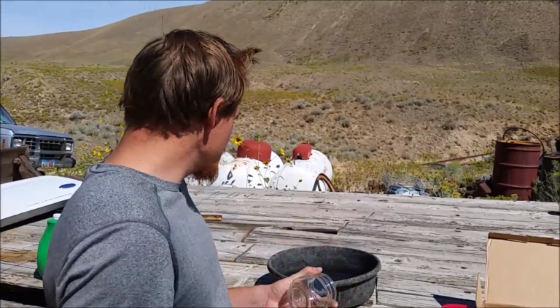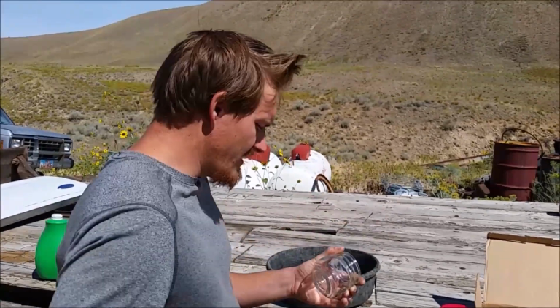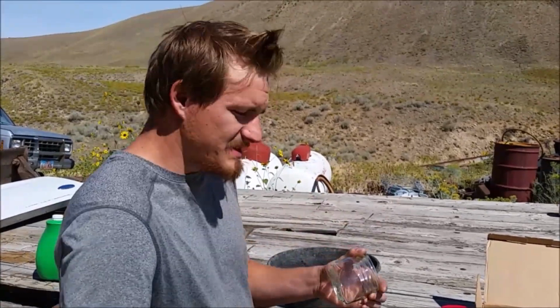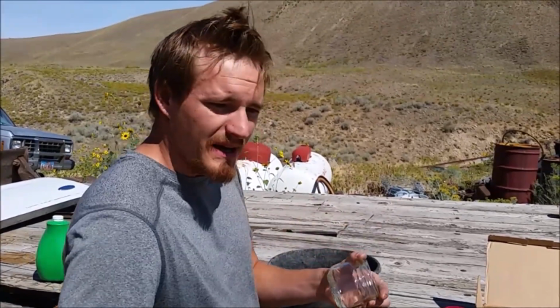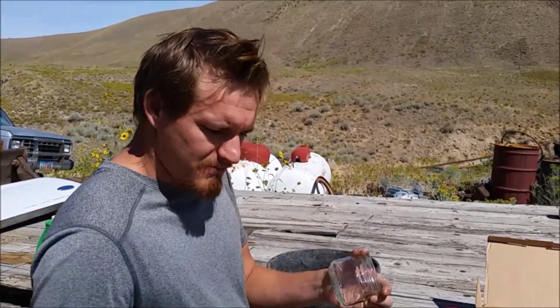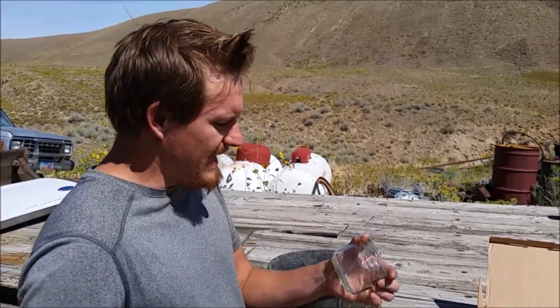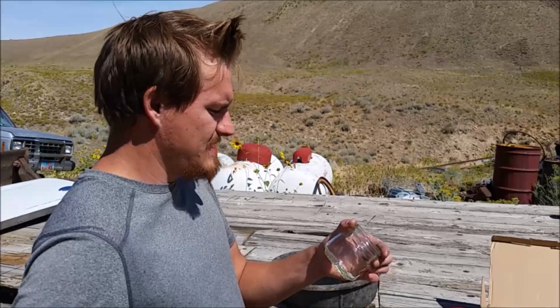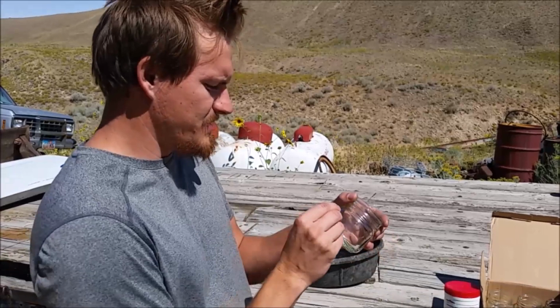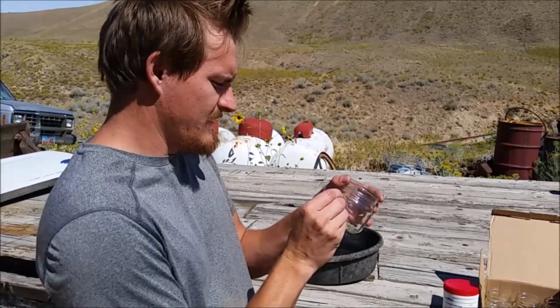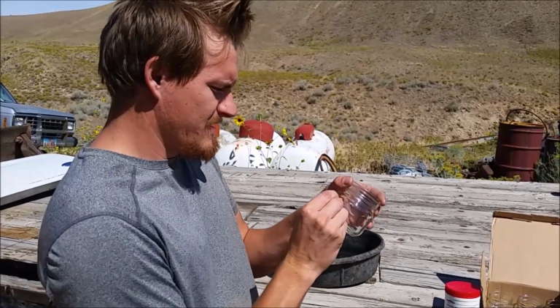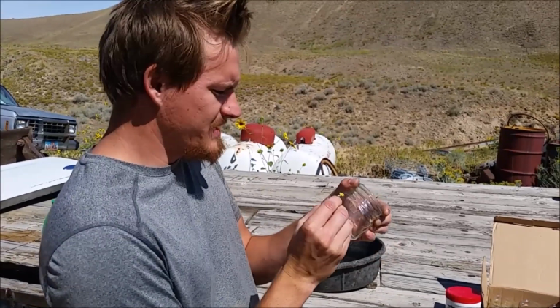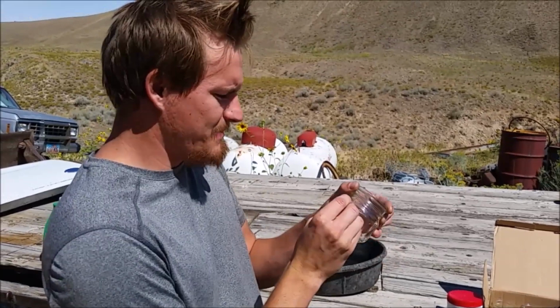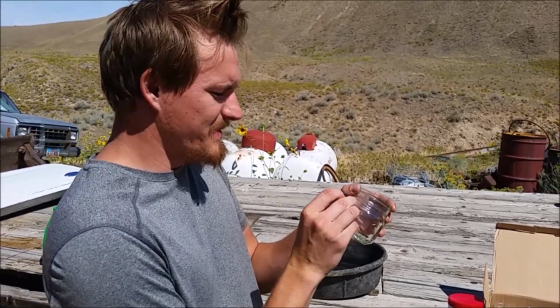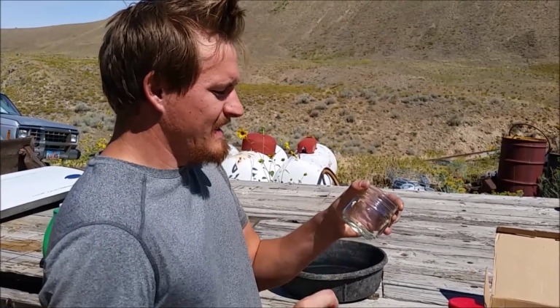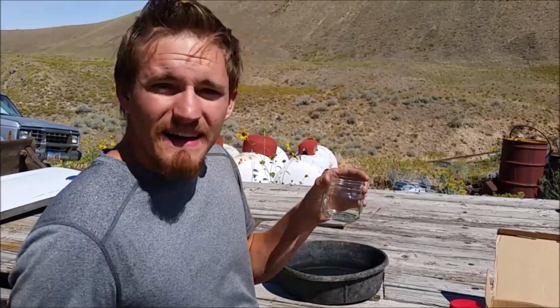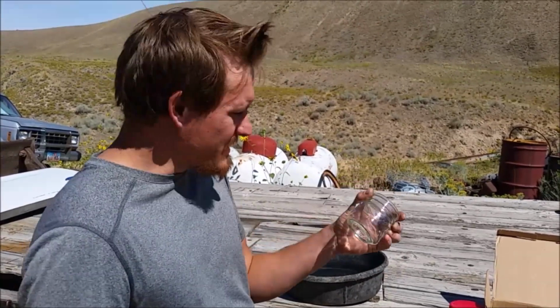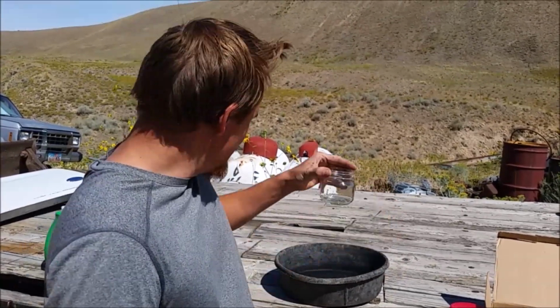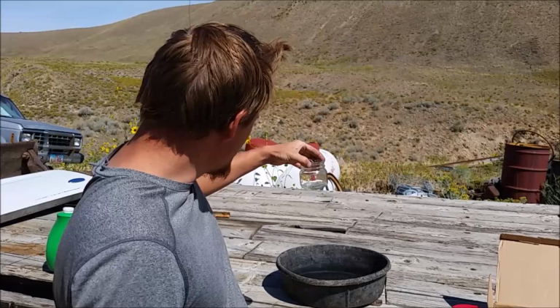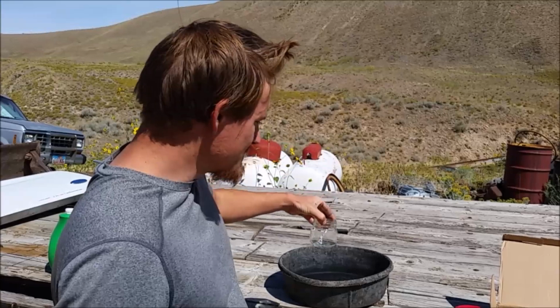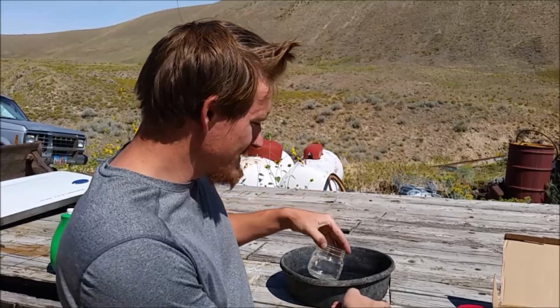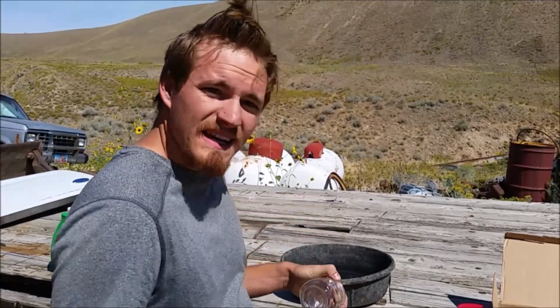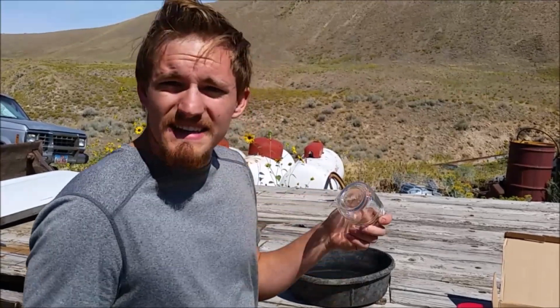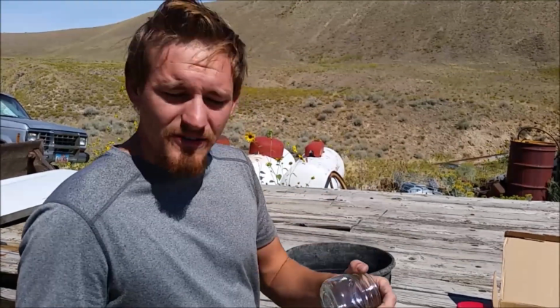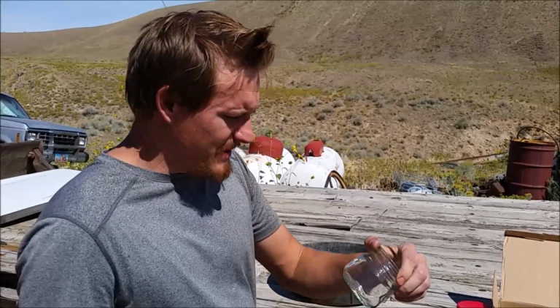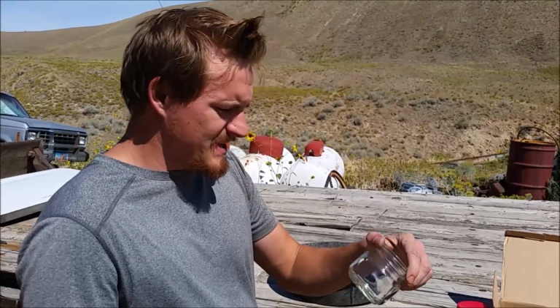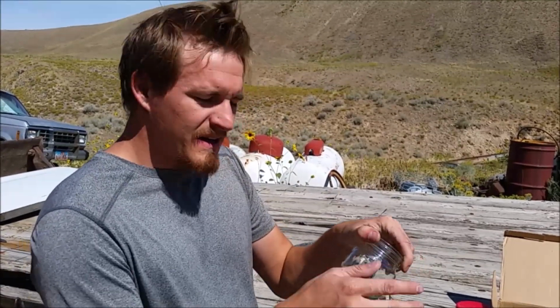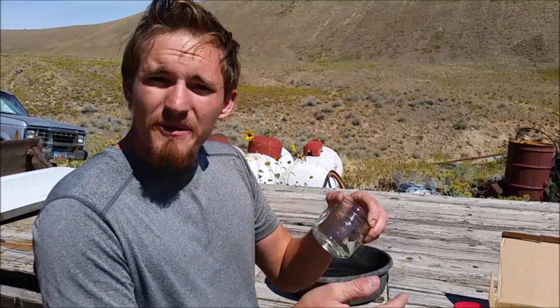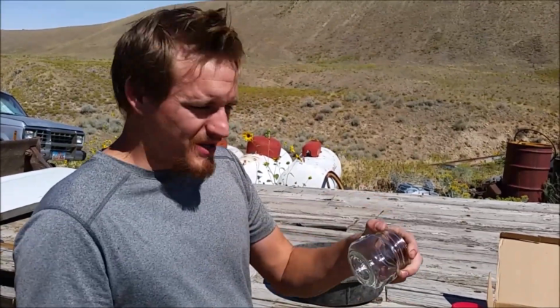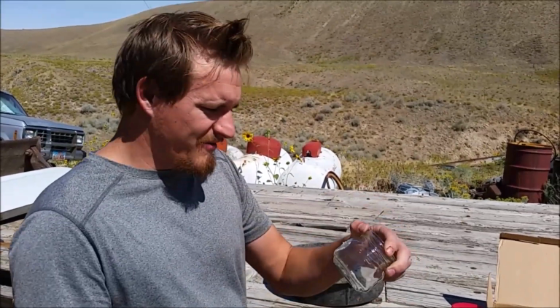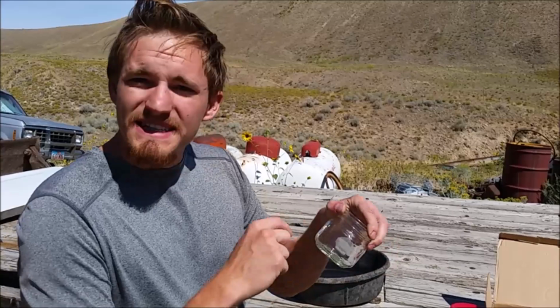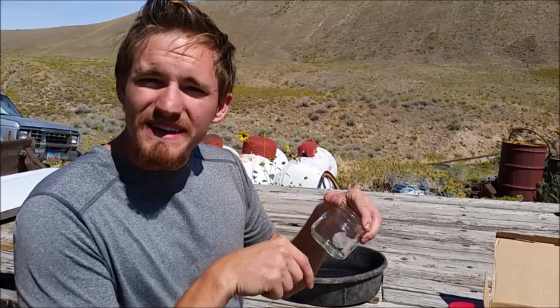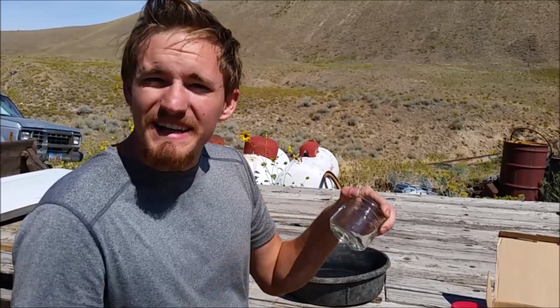I'm just going to draw in here with some beeswax — draw 'Cody's Lab' or something — and then we're going to go ahead and put it in a solution of this, let it sit in there for a couple hours, wash it all off, and then see if we got it etched.